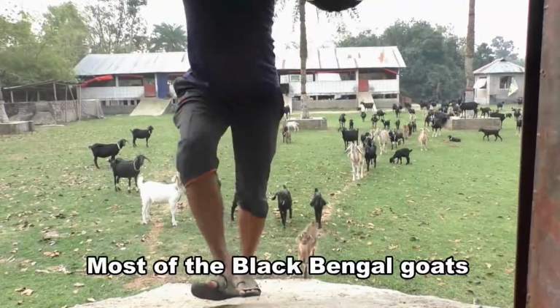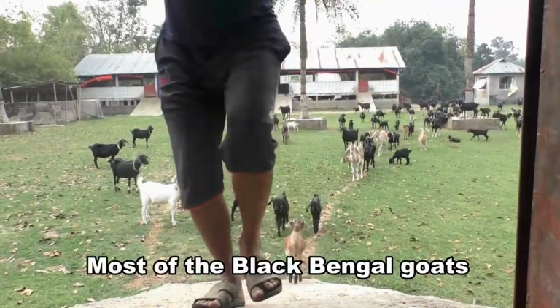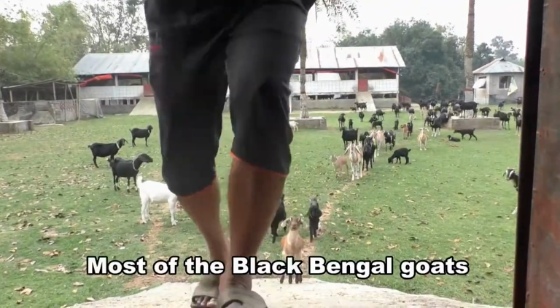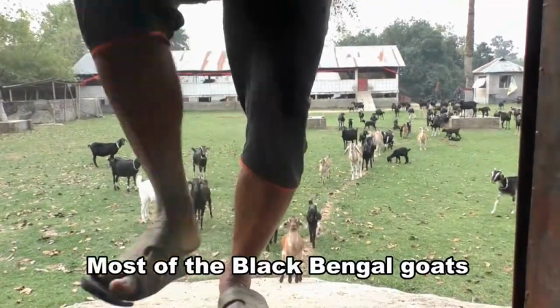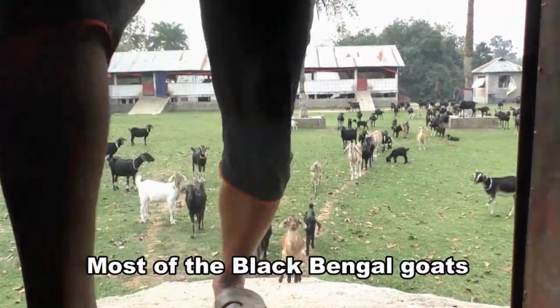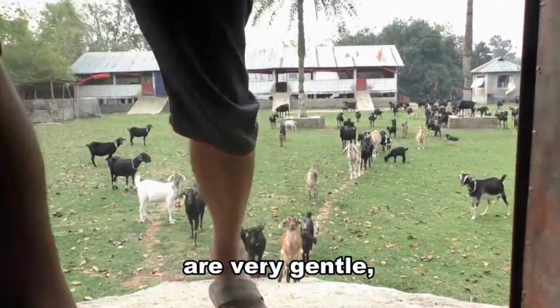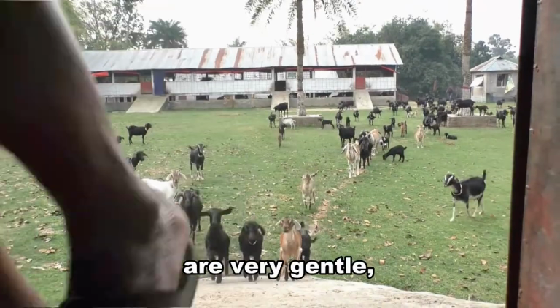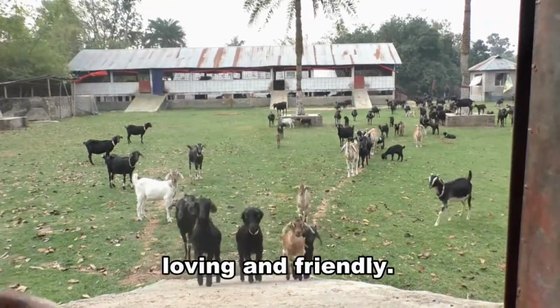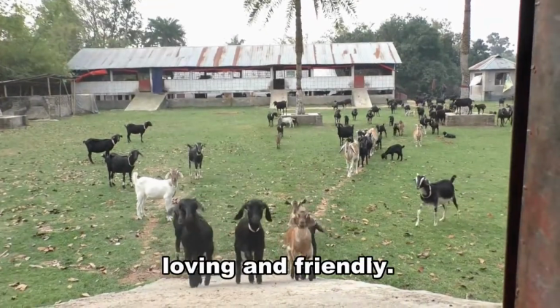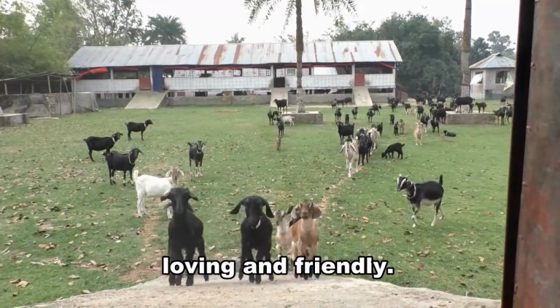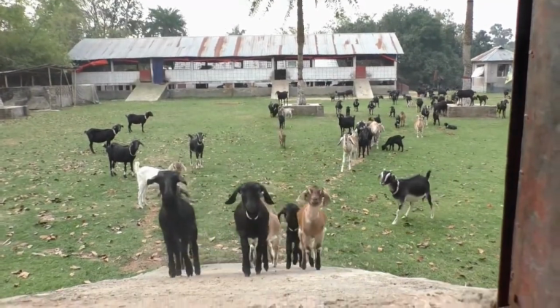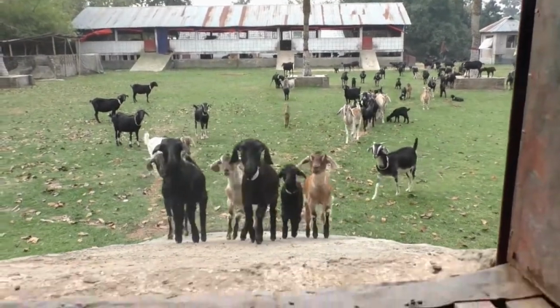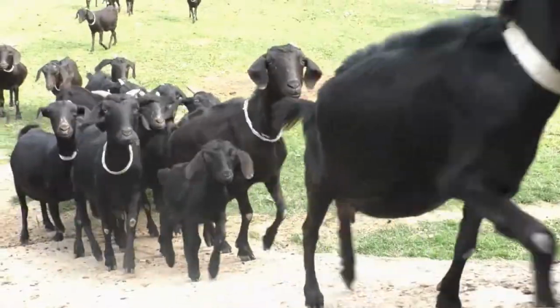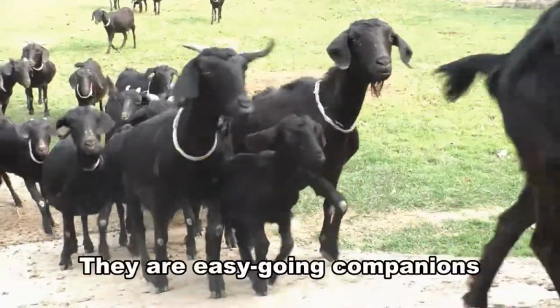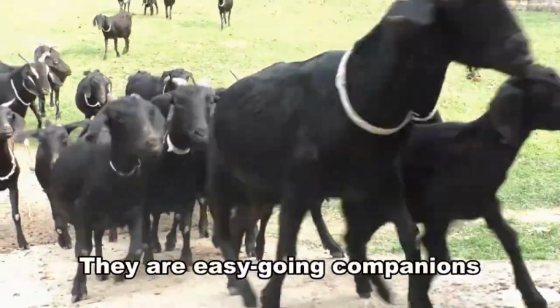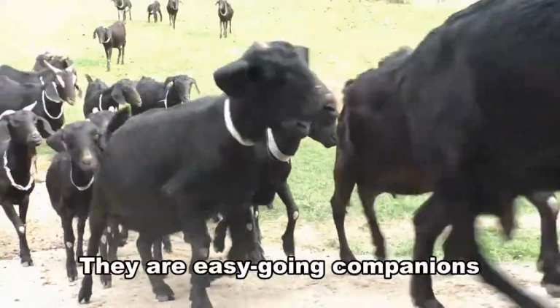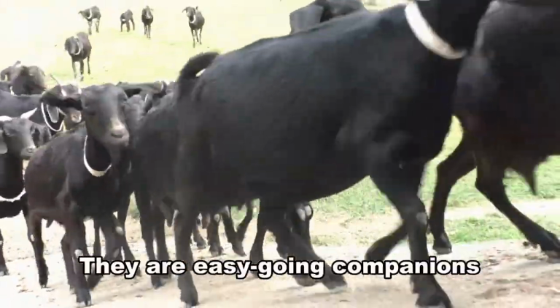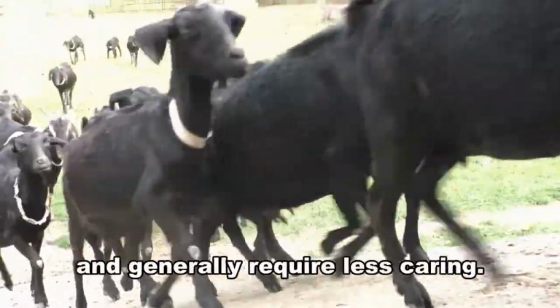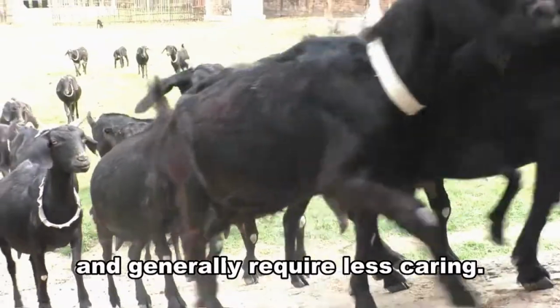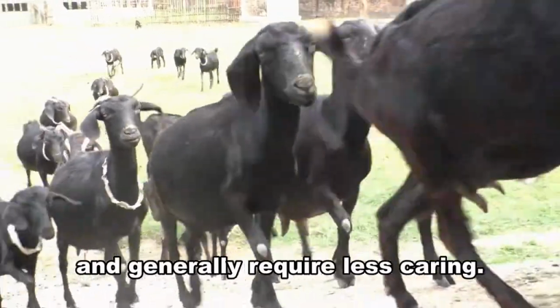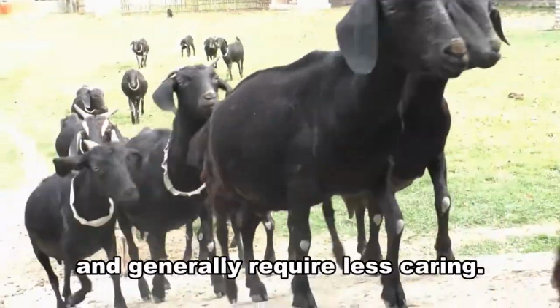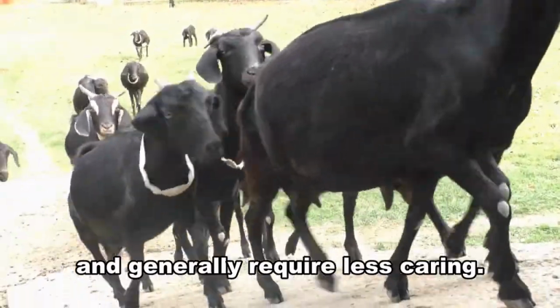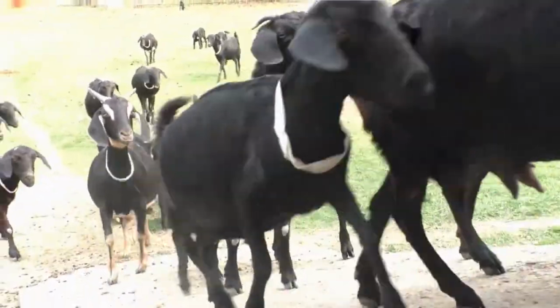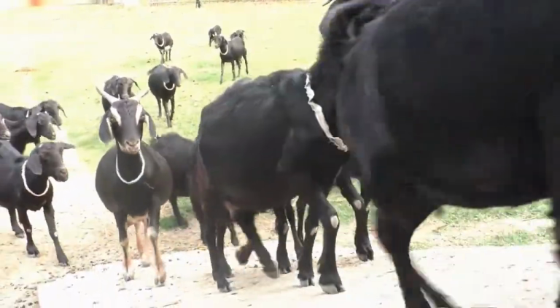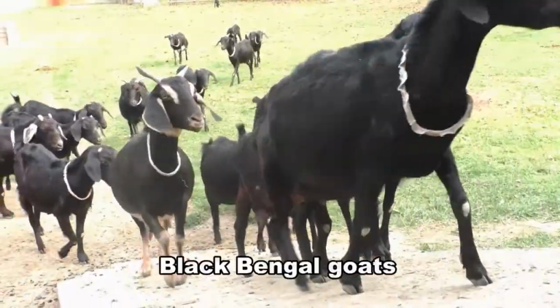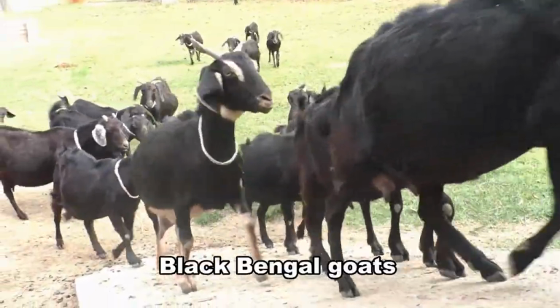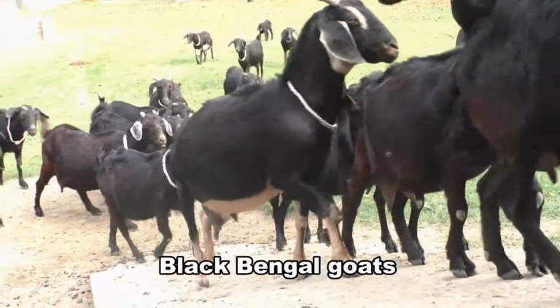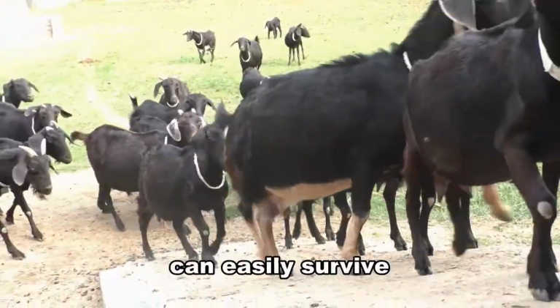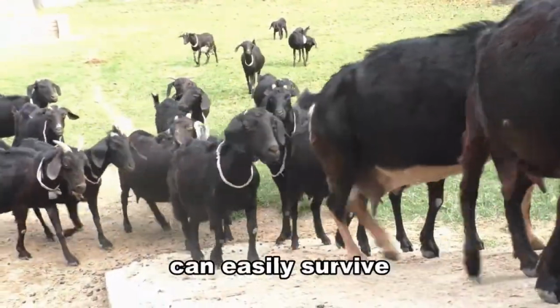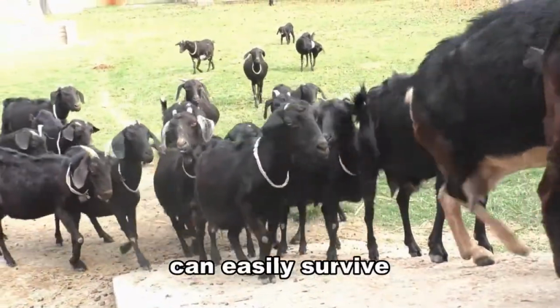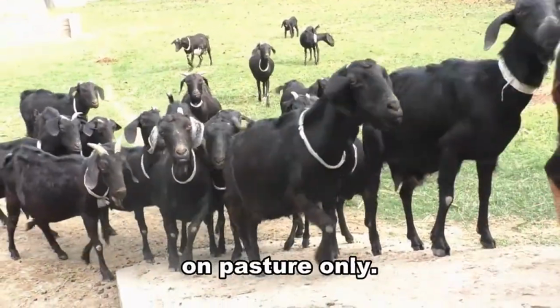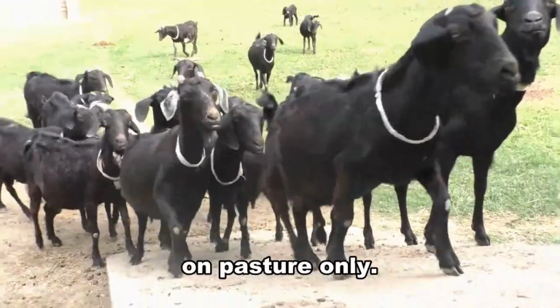Most of the Black Bengal Goats are very gentle, loving, and friendly. They are easy-going companions, and generally require less caring. Black Bengal Goats can easily survive on pasture only.